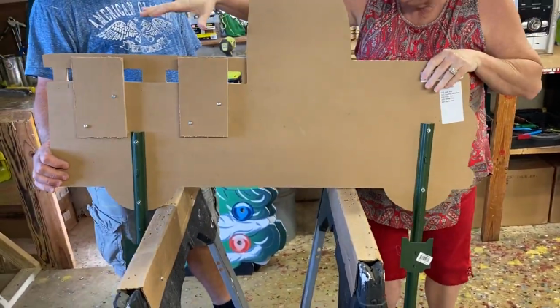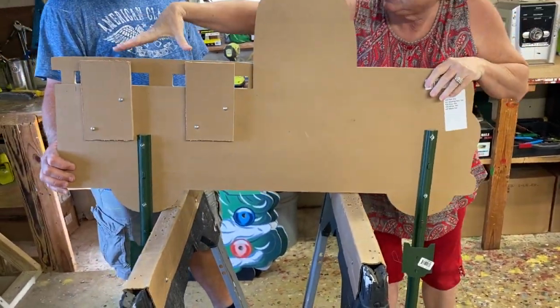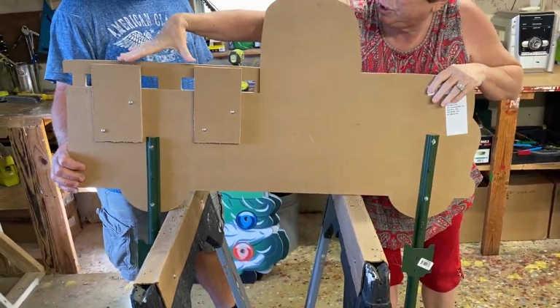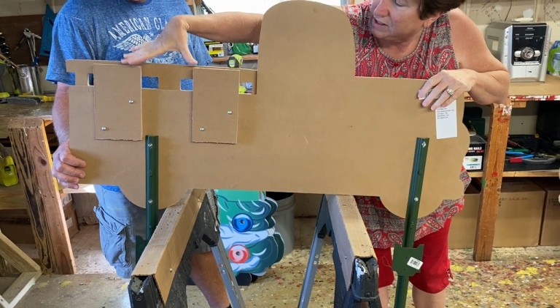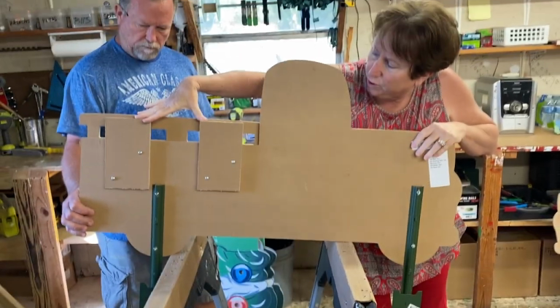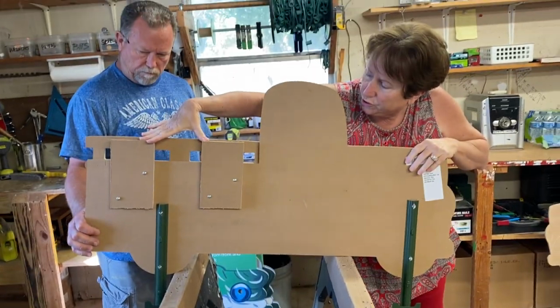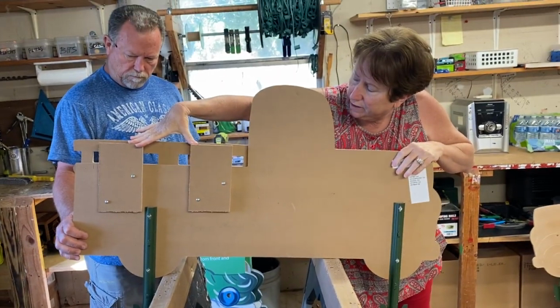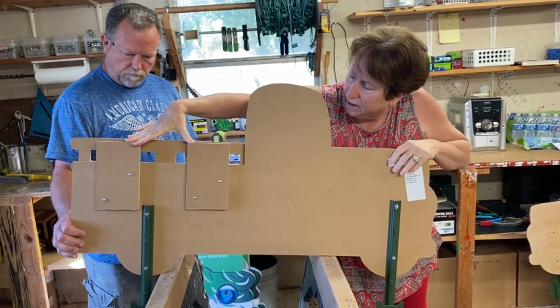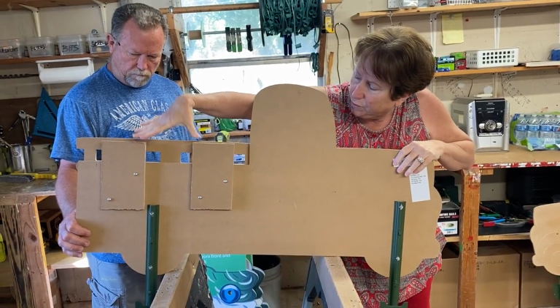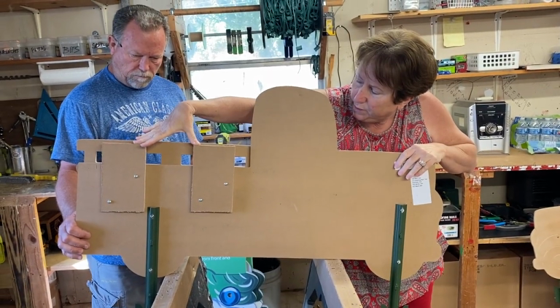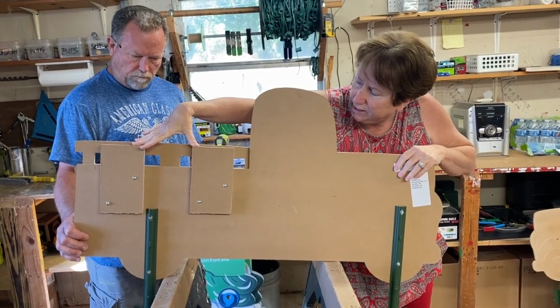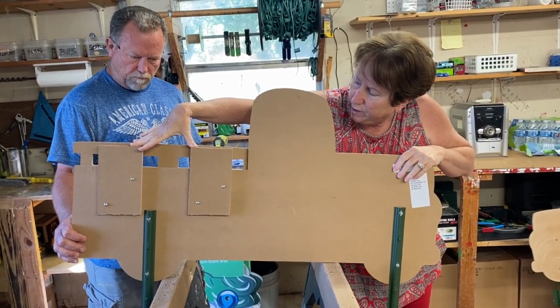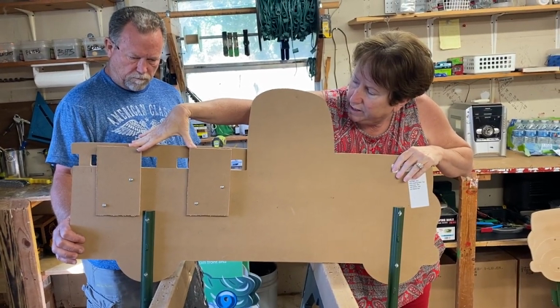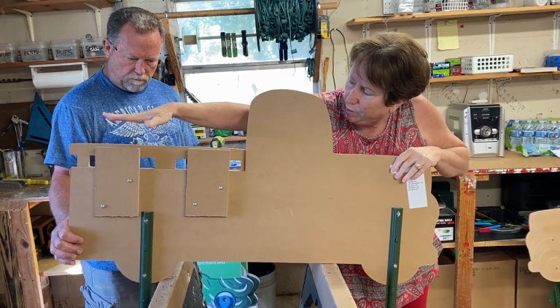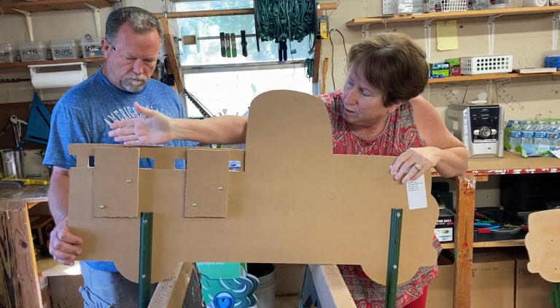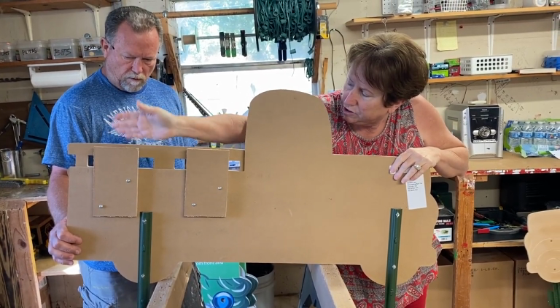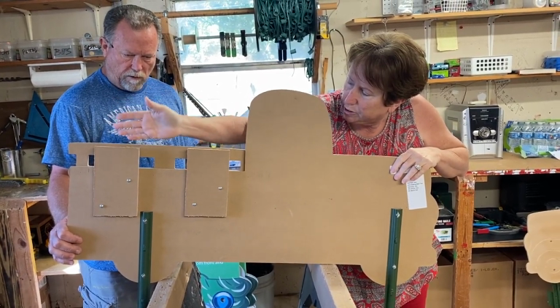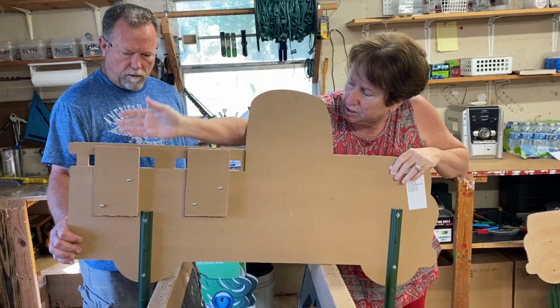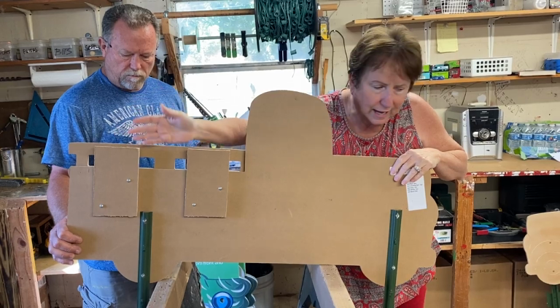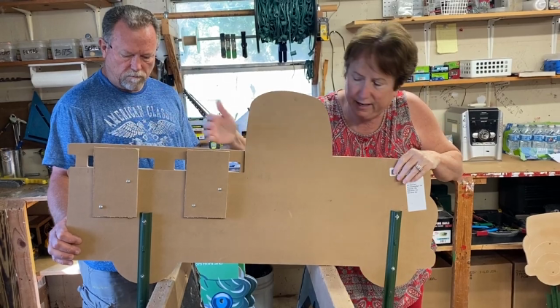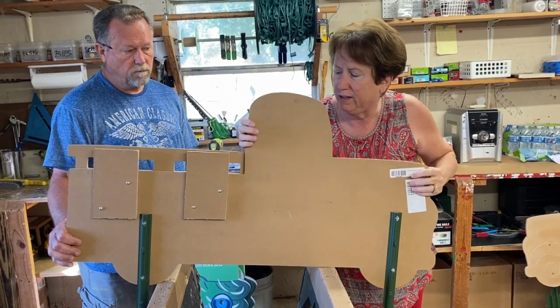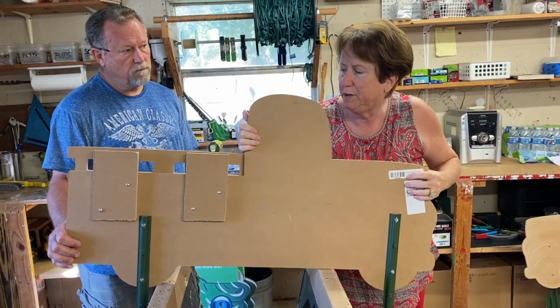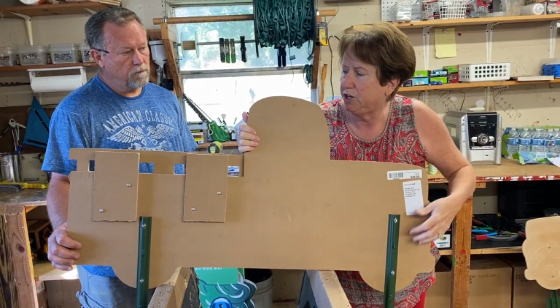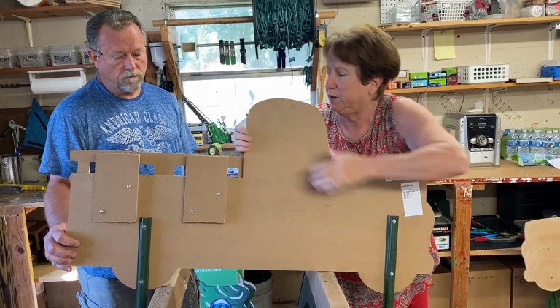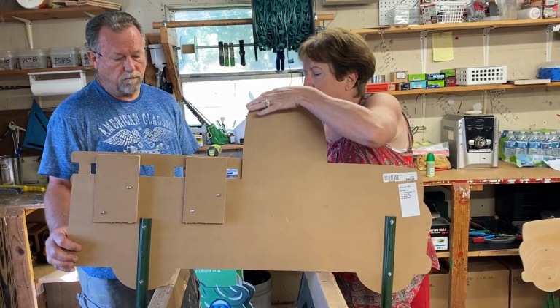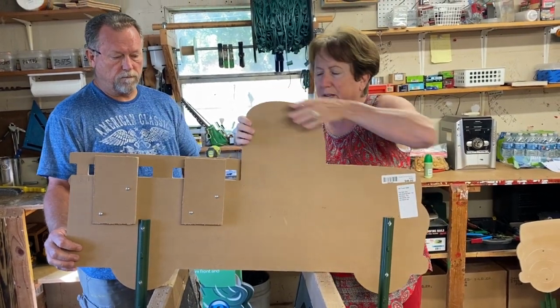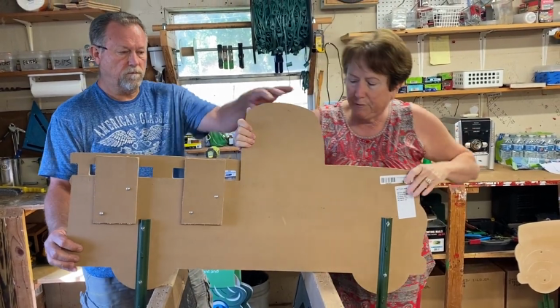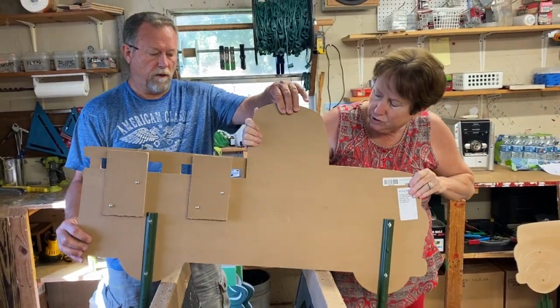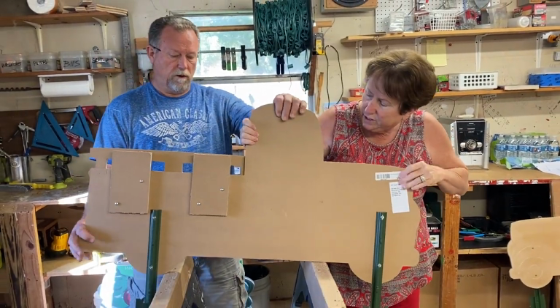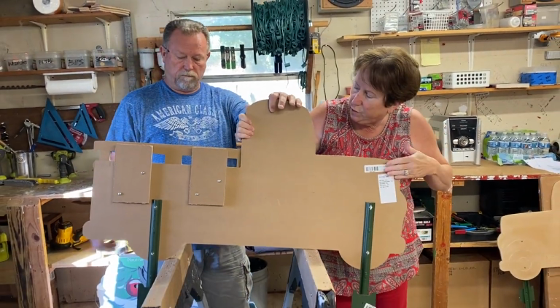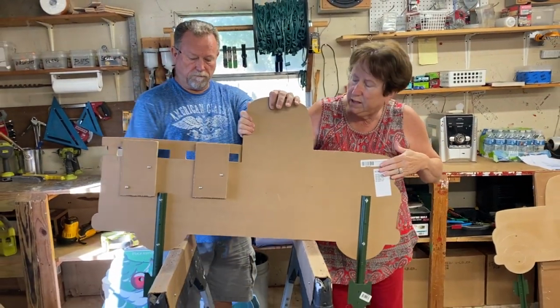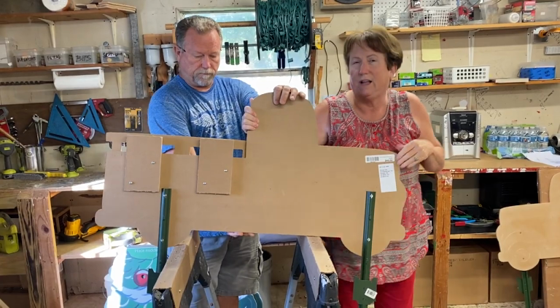Also two blocks of wood screwed in. The reason we did it this way is that we want those interchangeables to slide in and out. When you pick this up from our store, this is what it's going to look like.